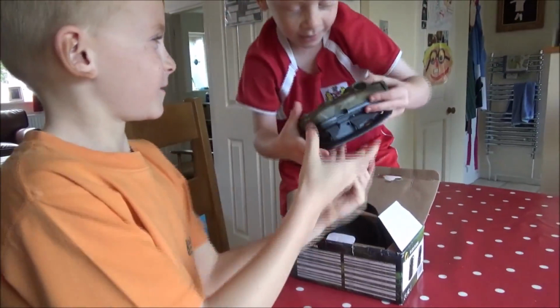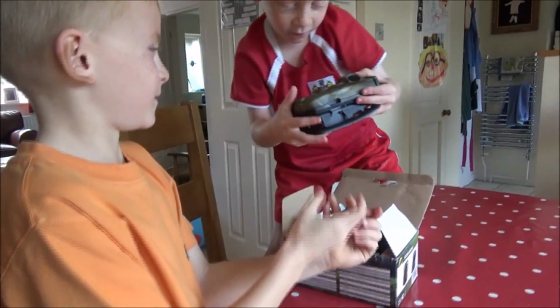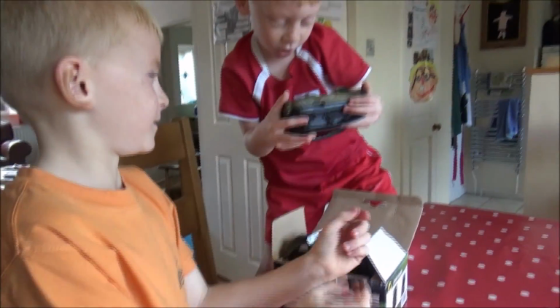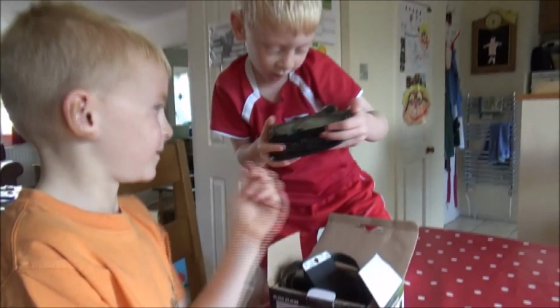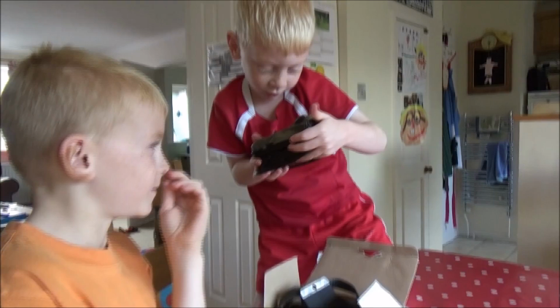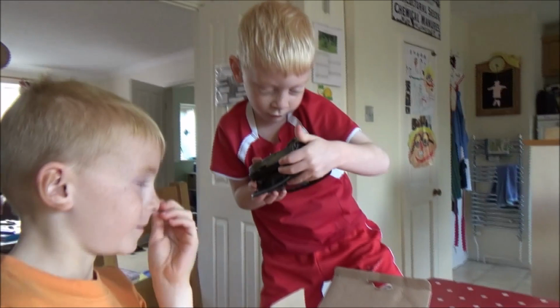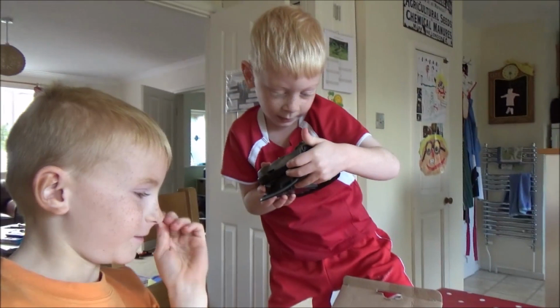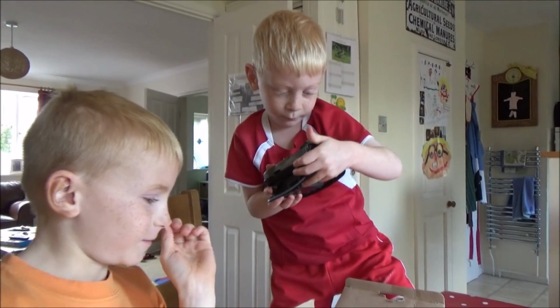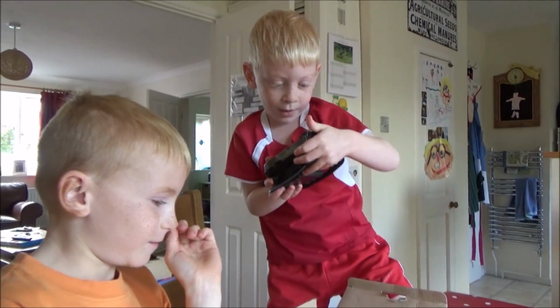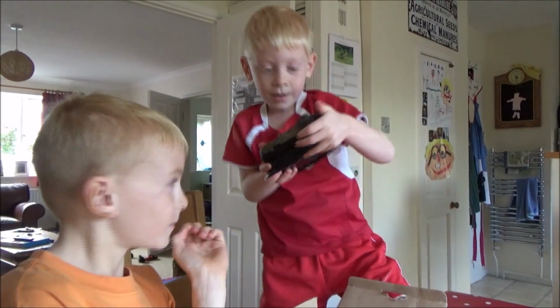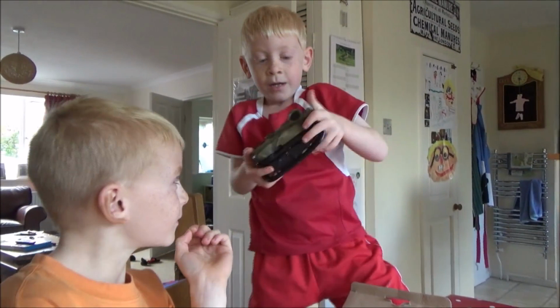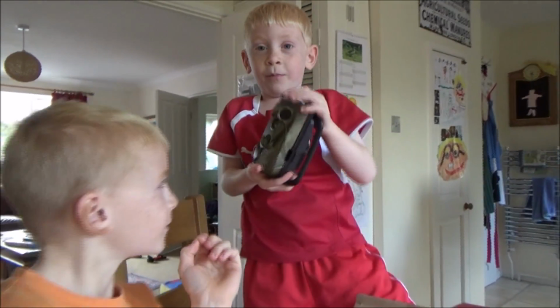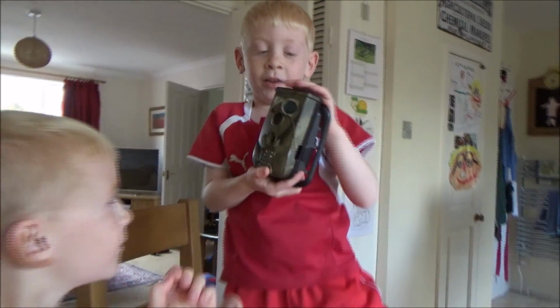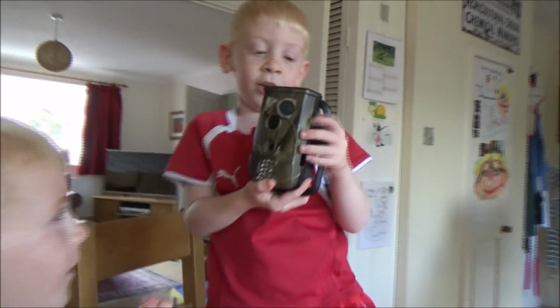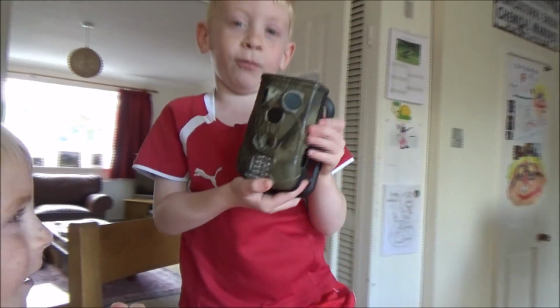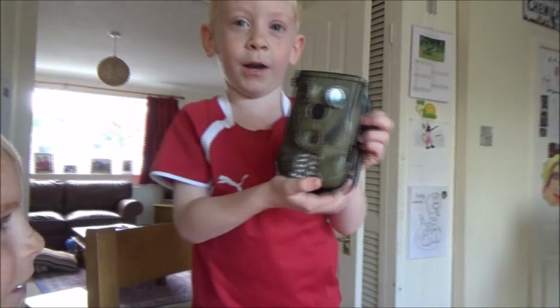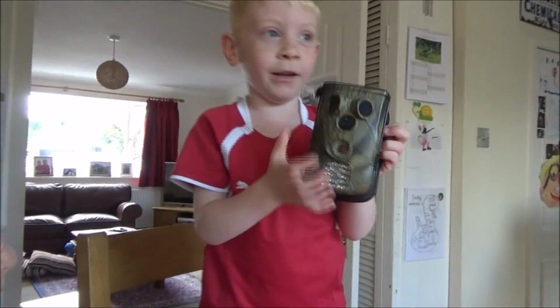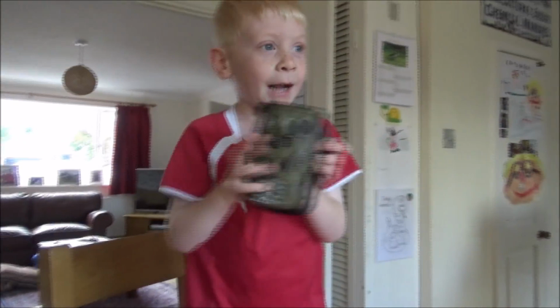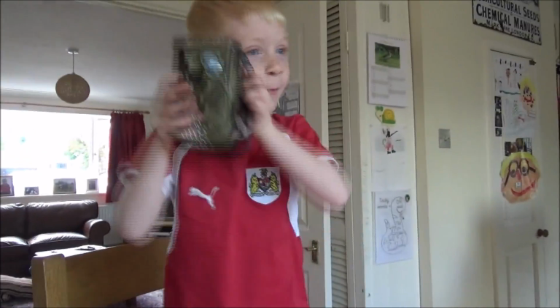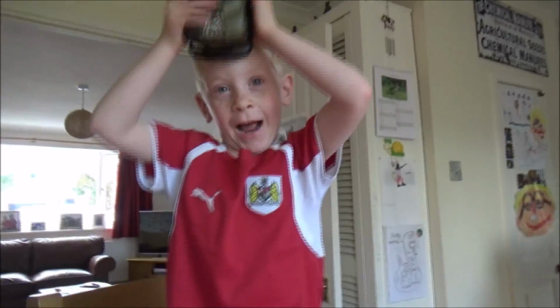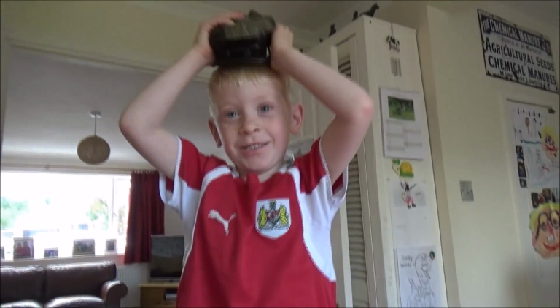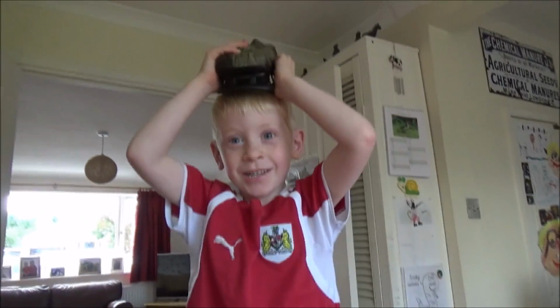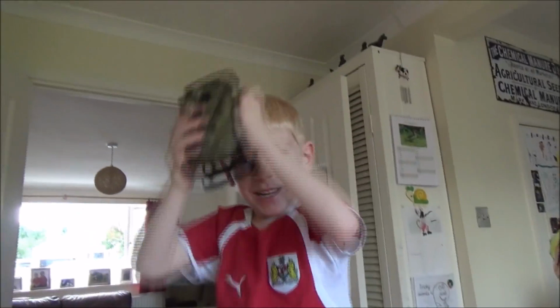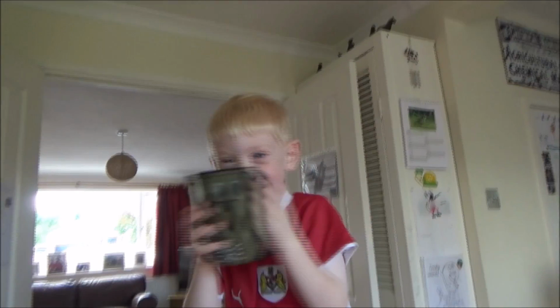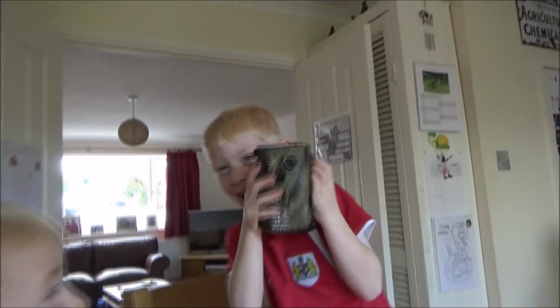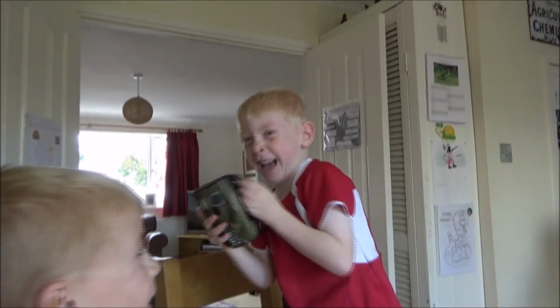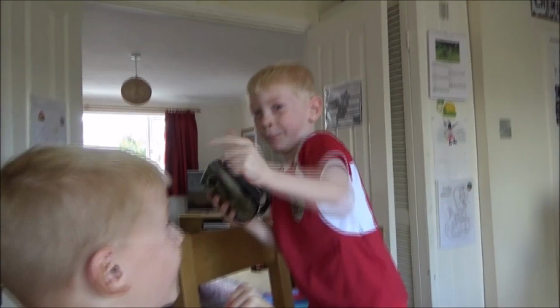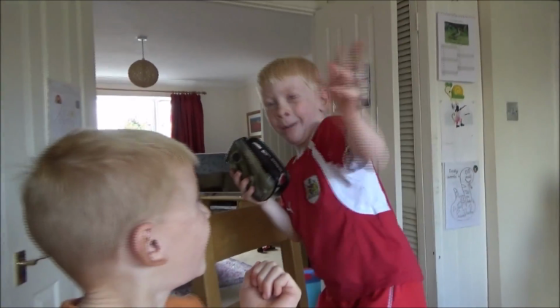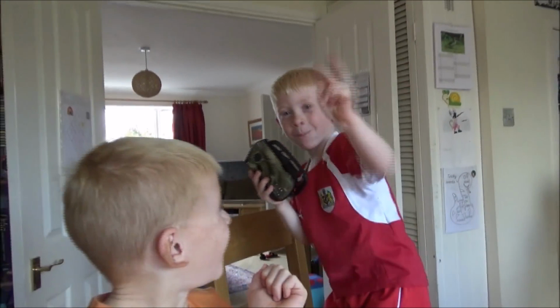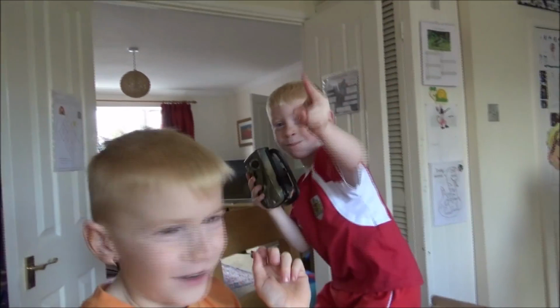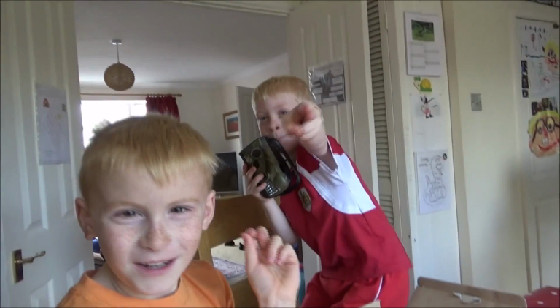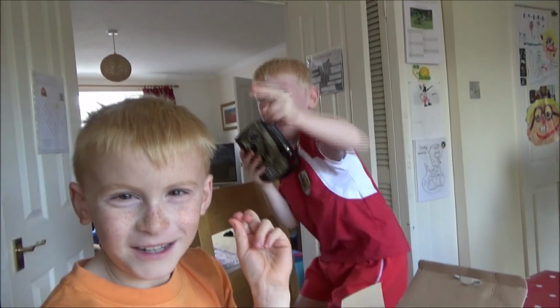It looks like a soldier camera. It does look like a soldier. Camouflage. Yeah, camouflage.